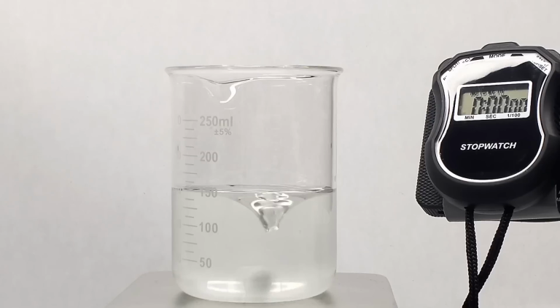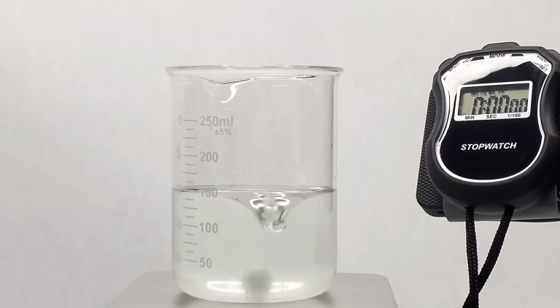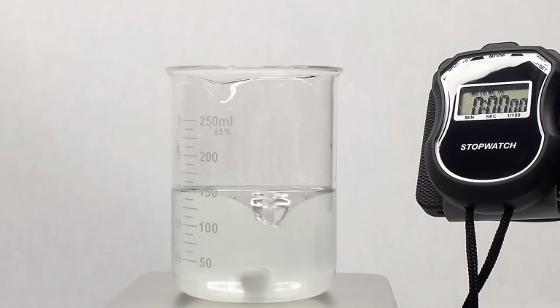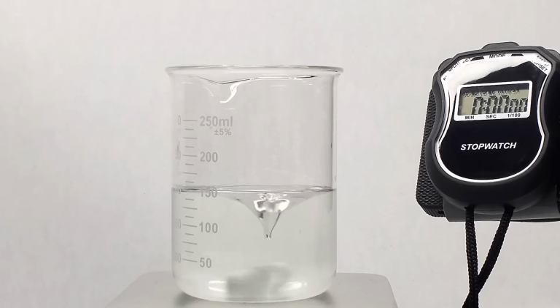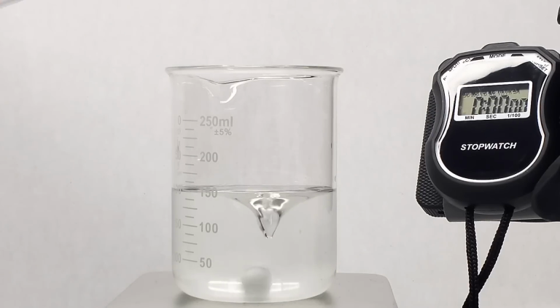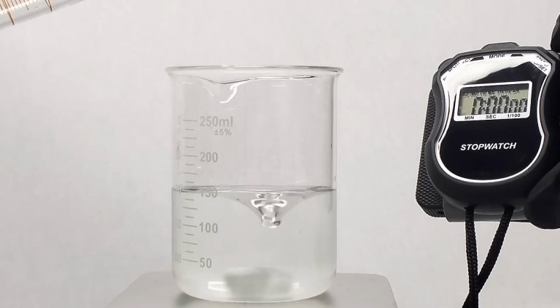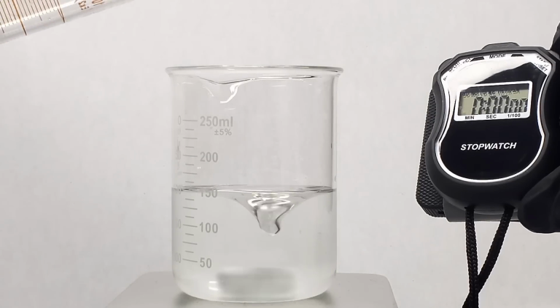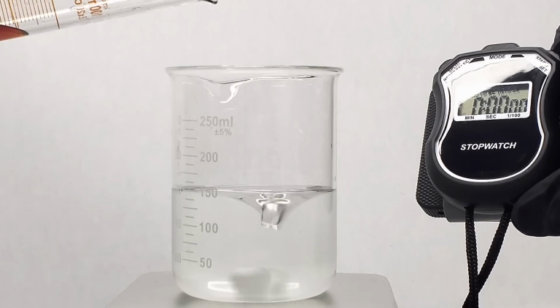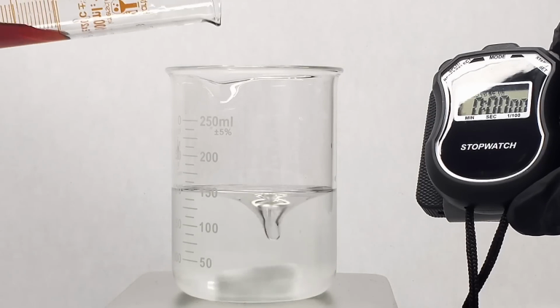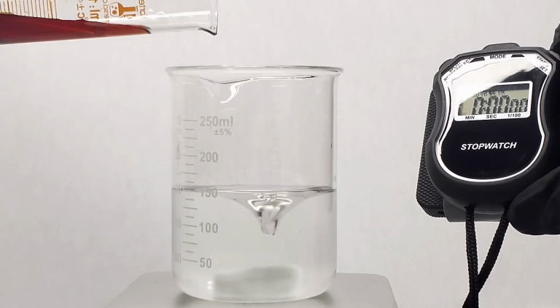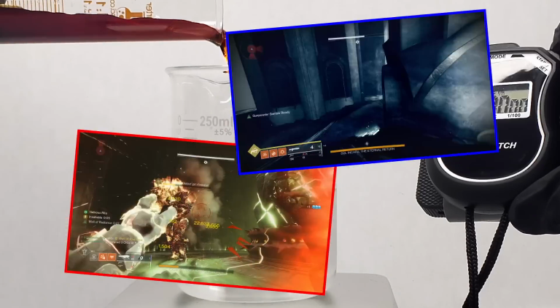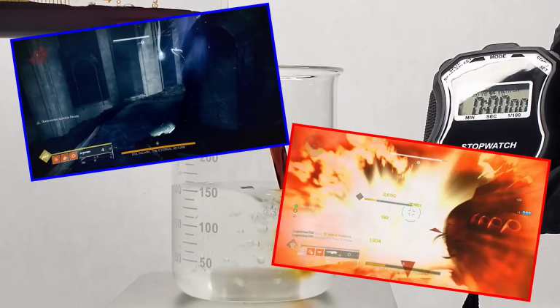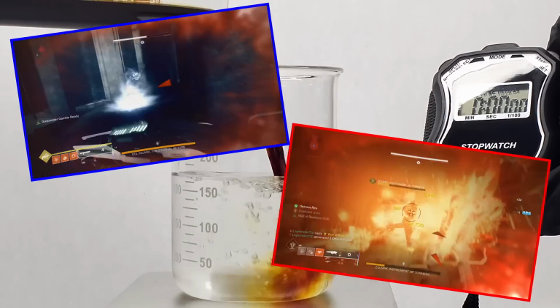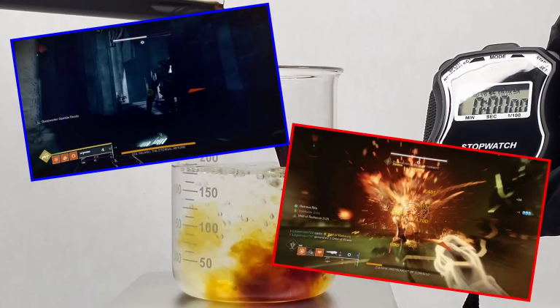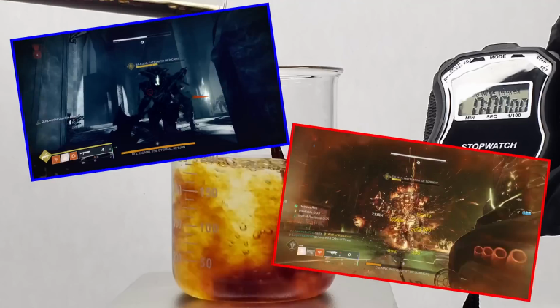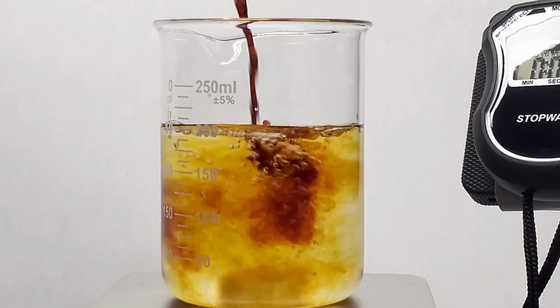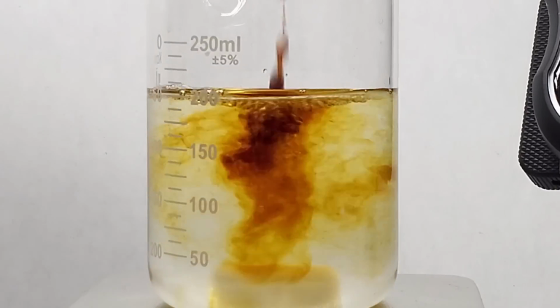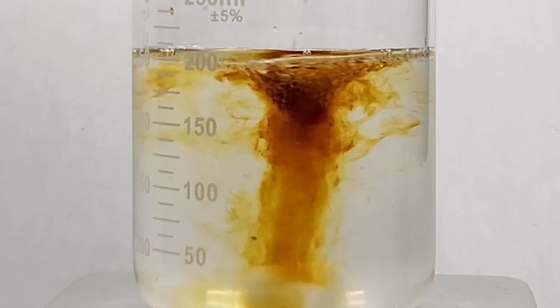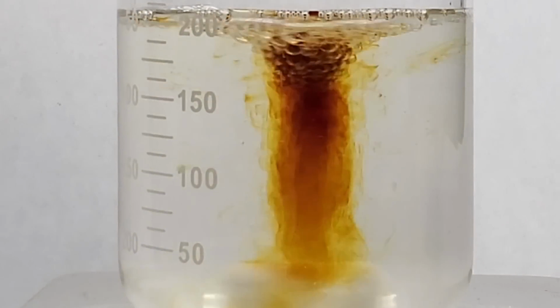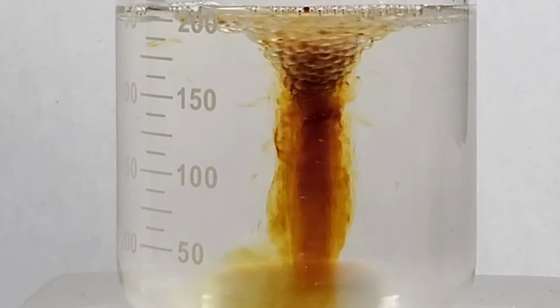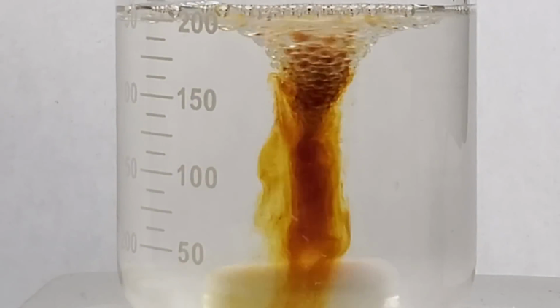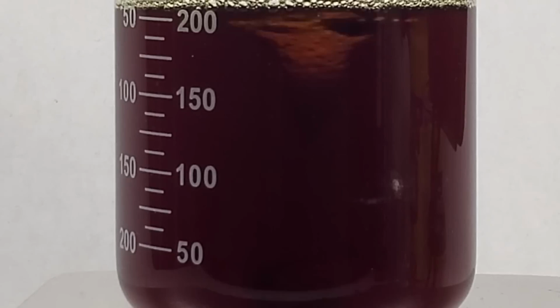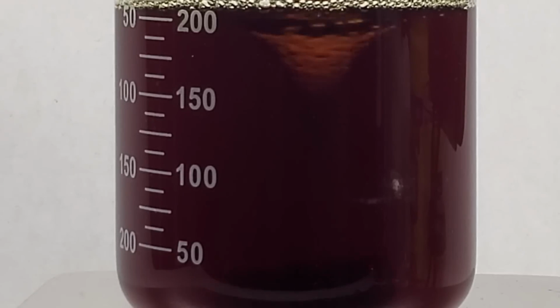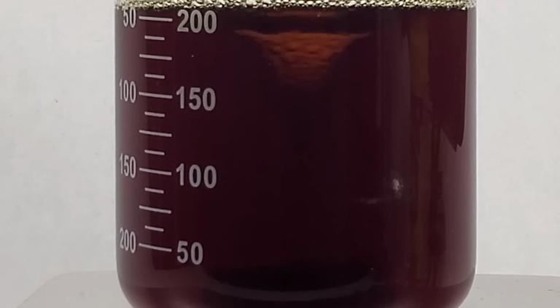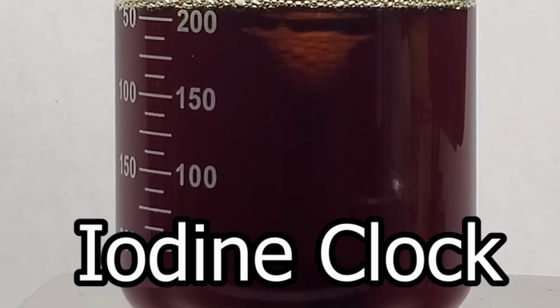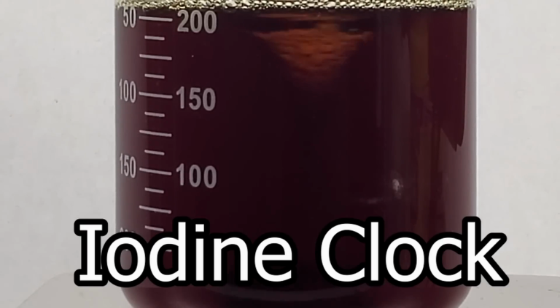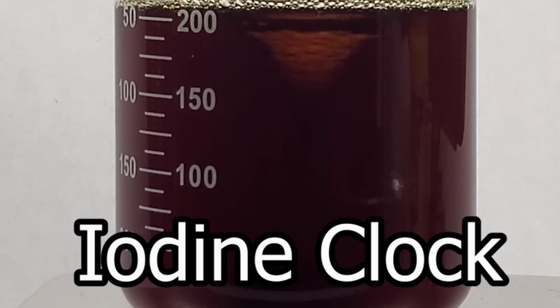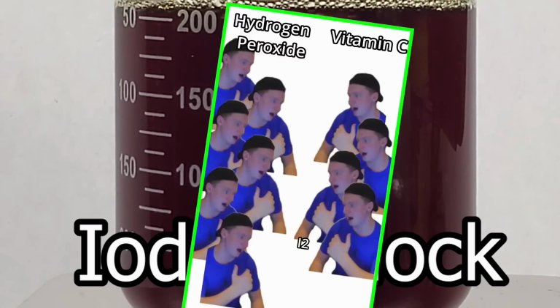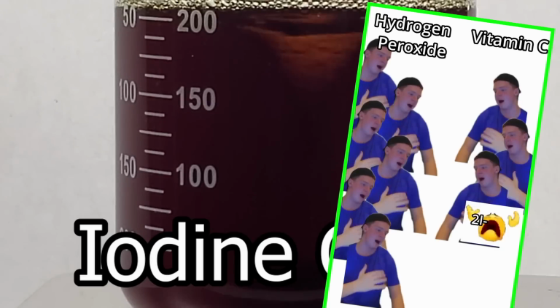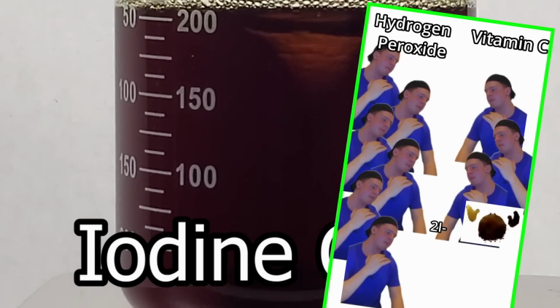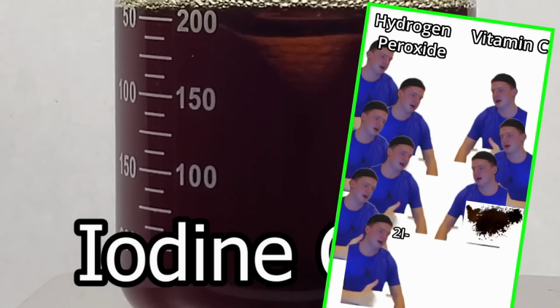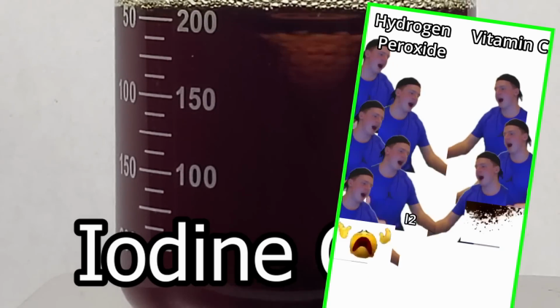Welcome ladies and gentlemen. For today's video, I thought we'd do something a little simple. Can I make it through two different Destiny 2 dungeons before this seemingly whitish colored solution becomes completely dark? This solution is known as the iodine clock. I have a short explaining it in the worst way possible if you're interested.